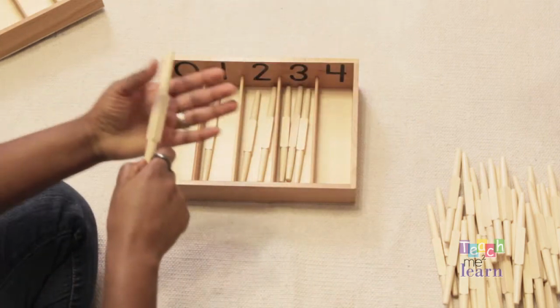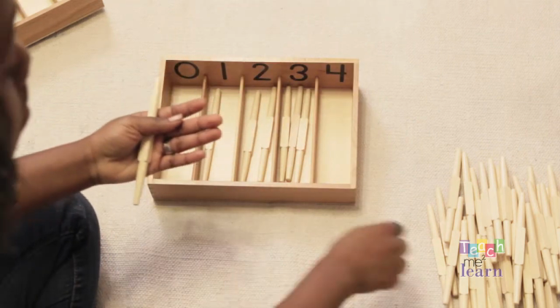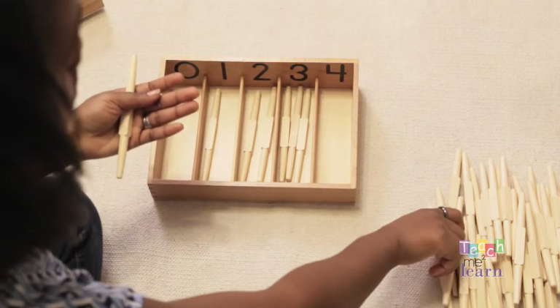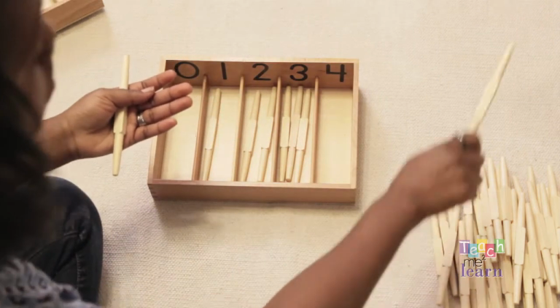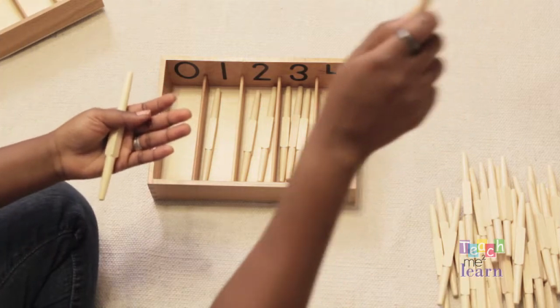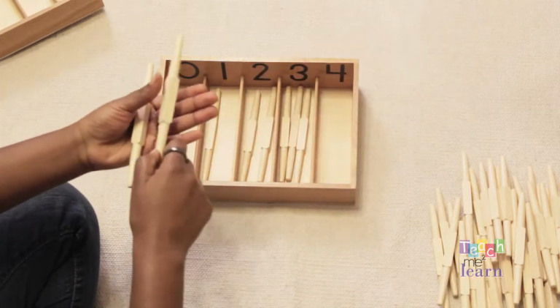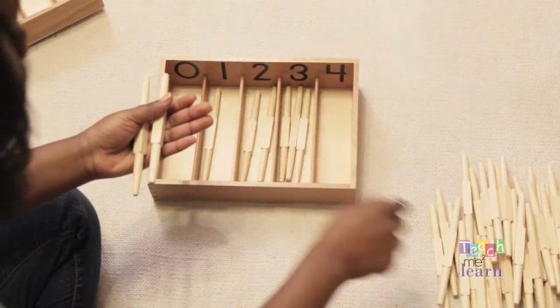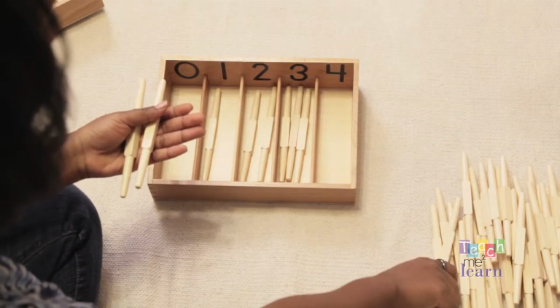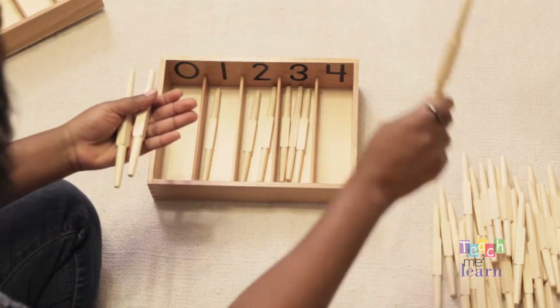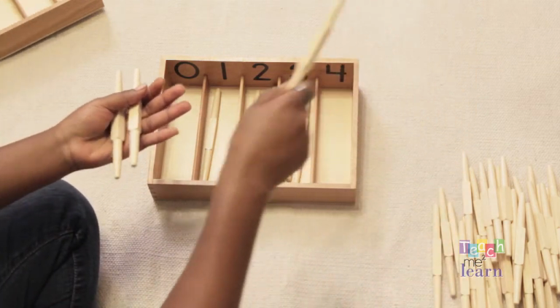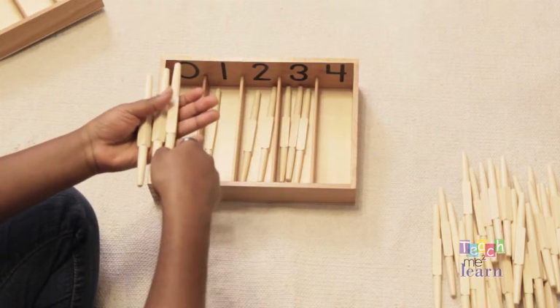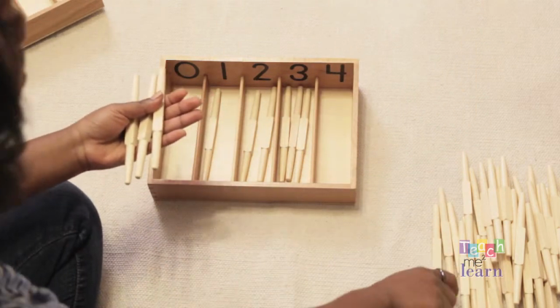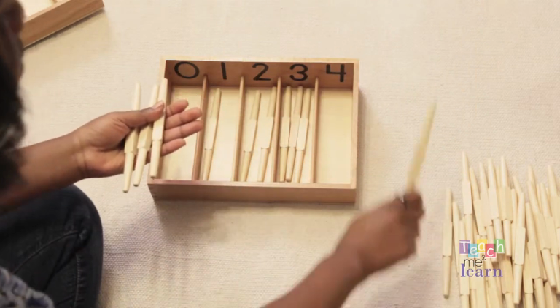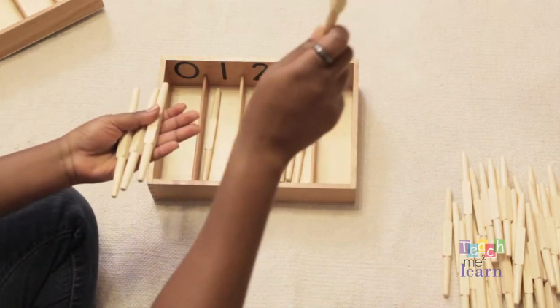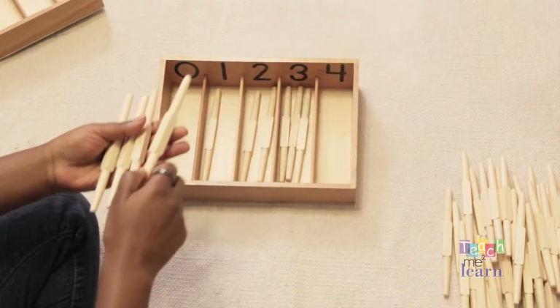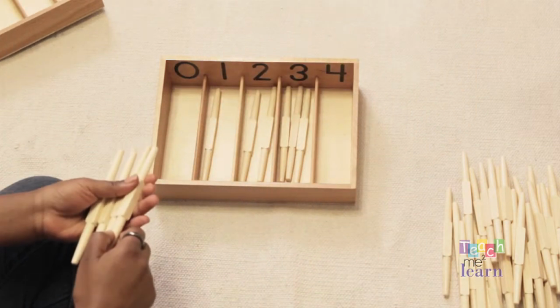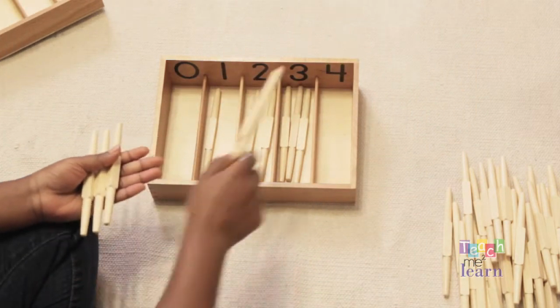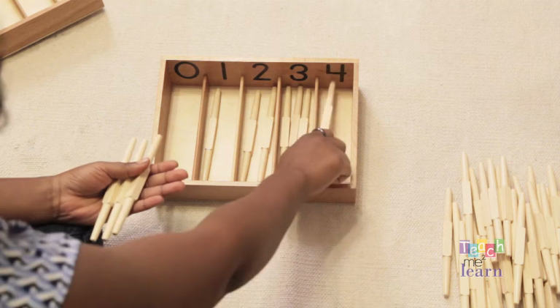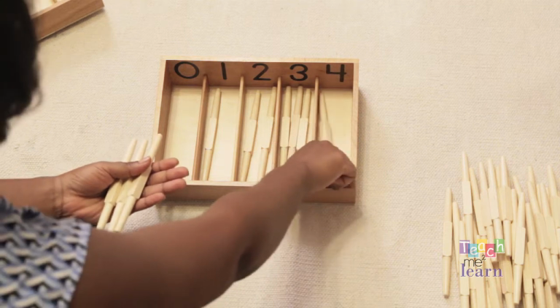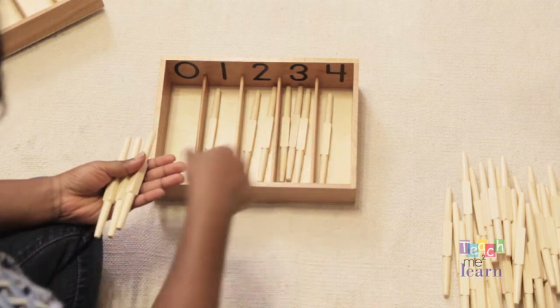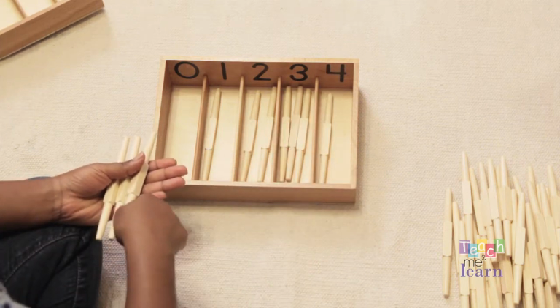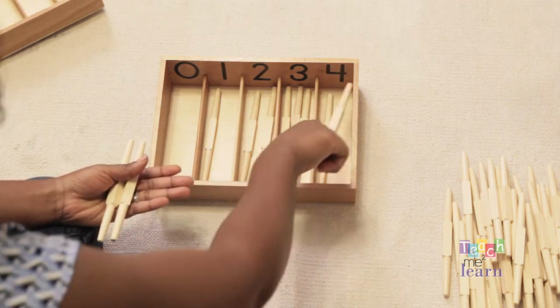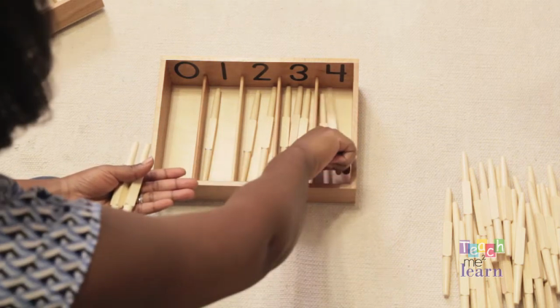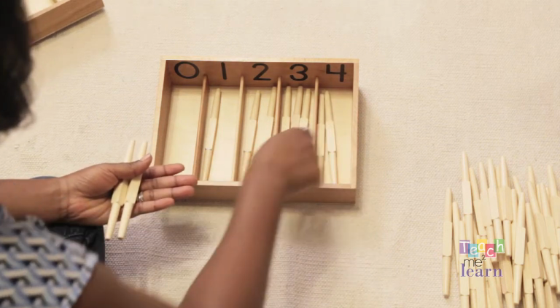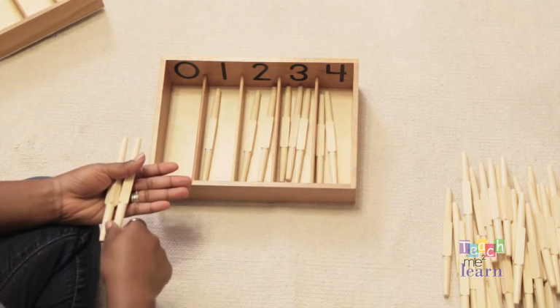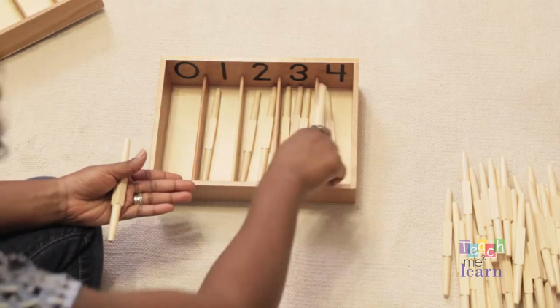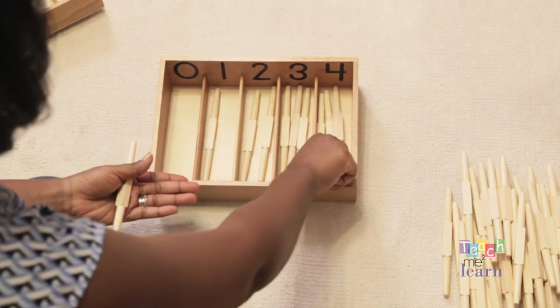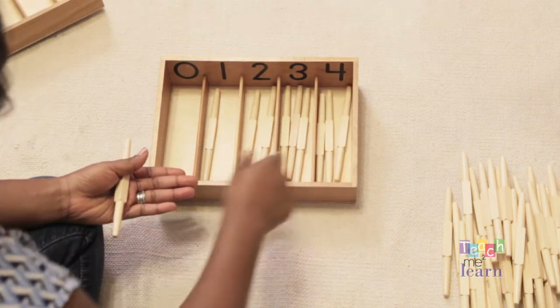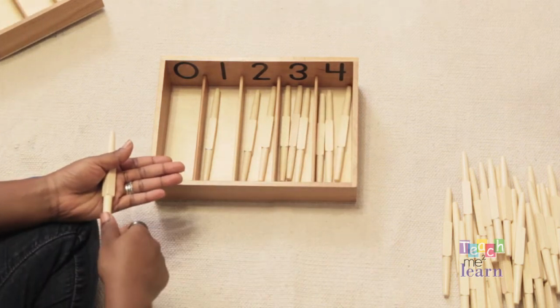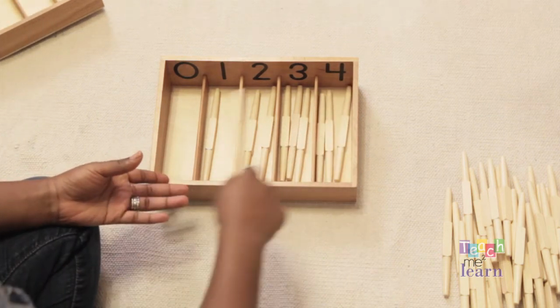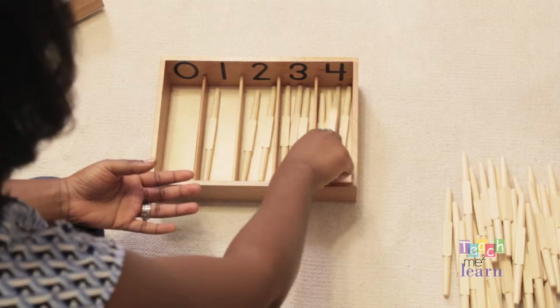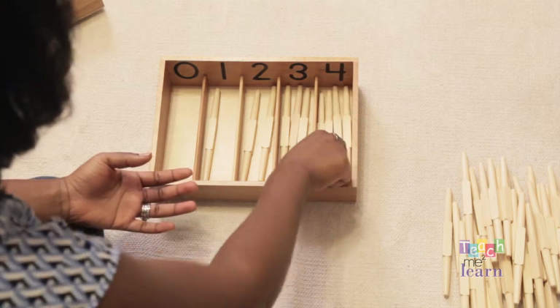One. Two. Three. Four. One. Two. Three. Four.